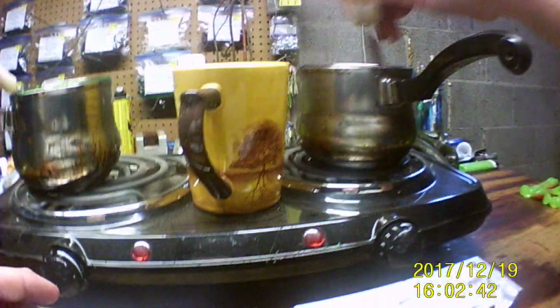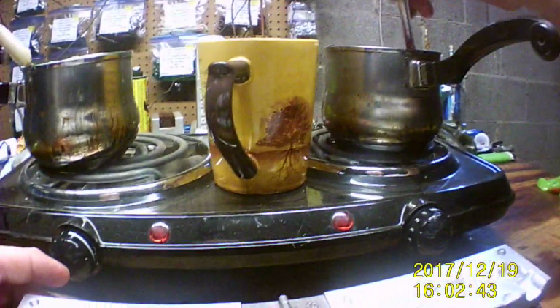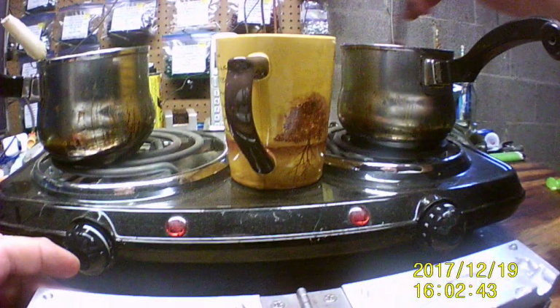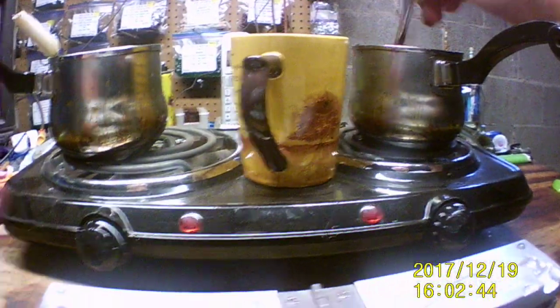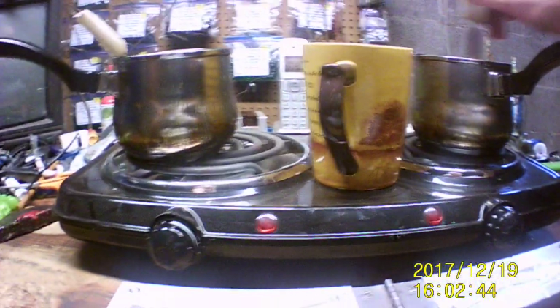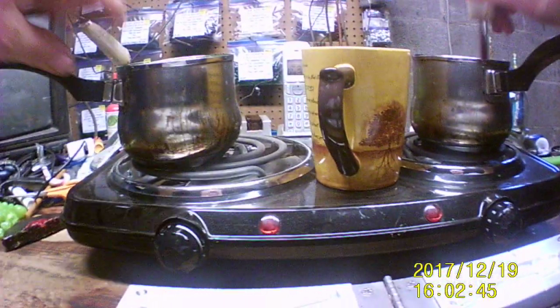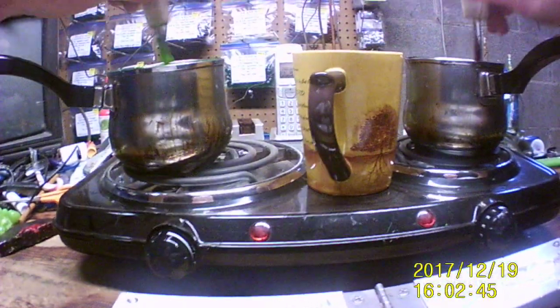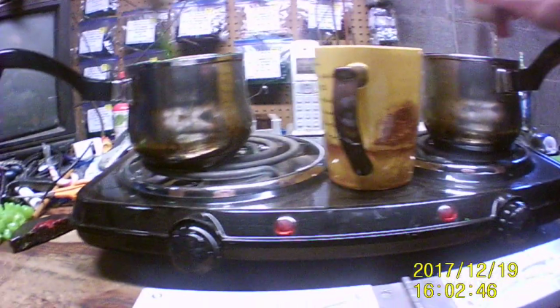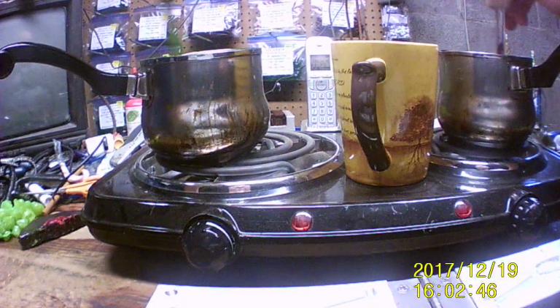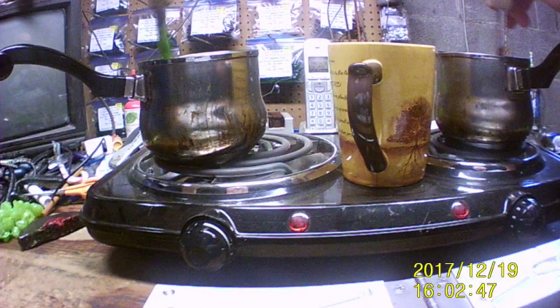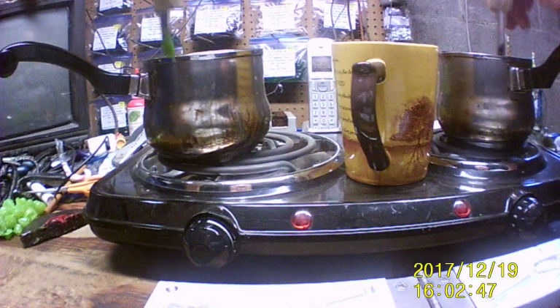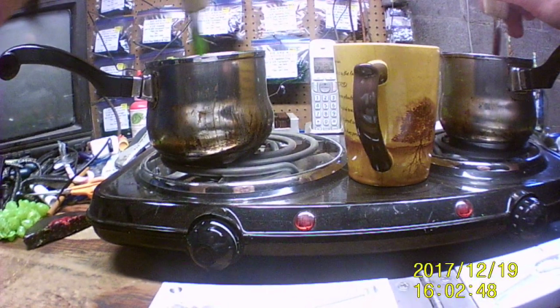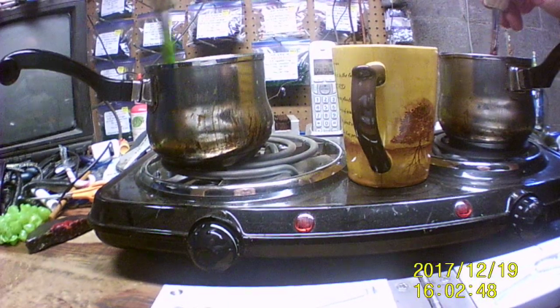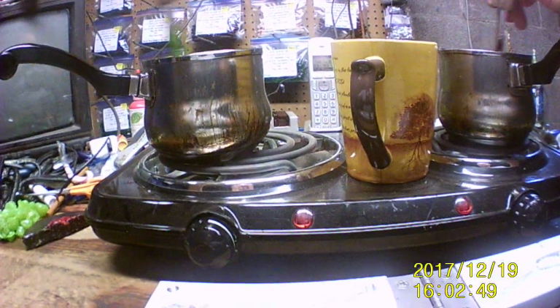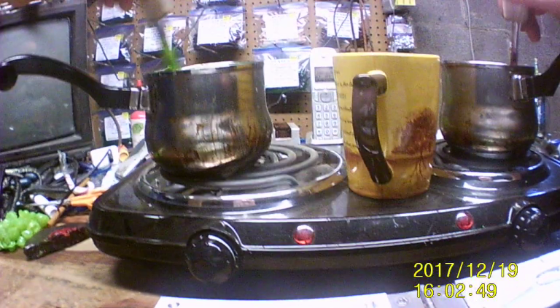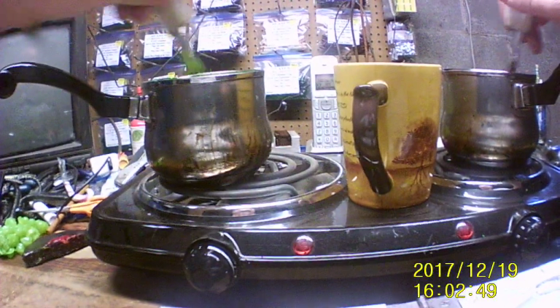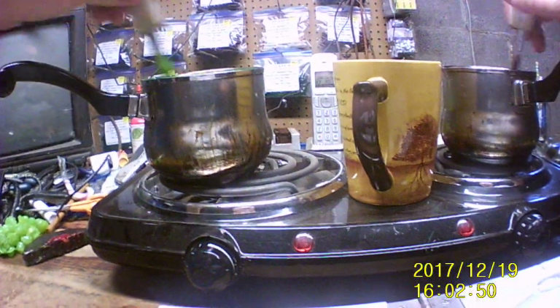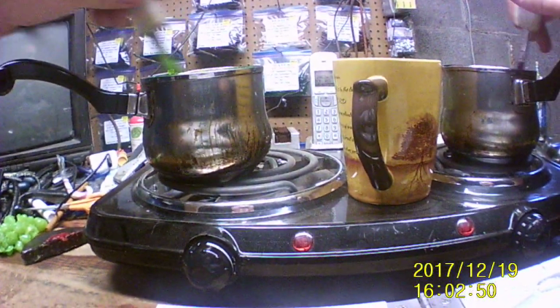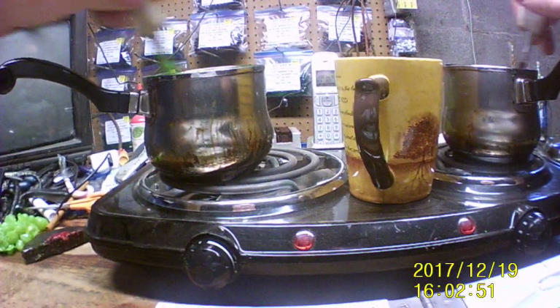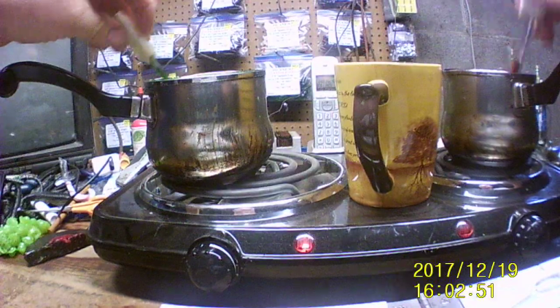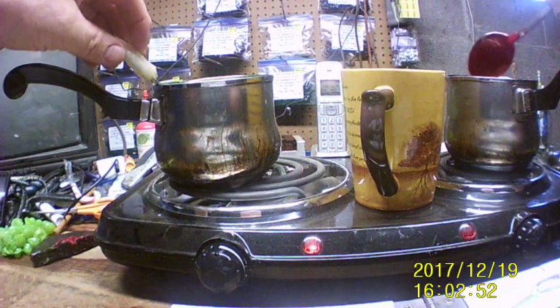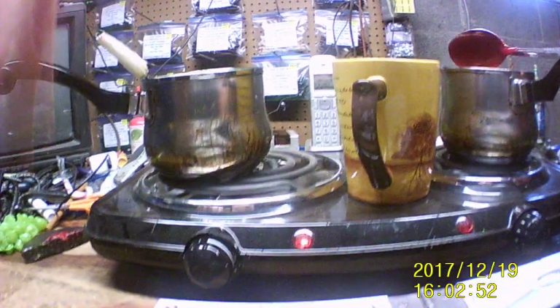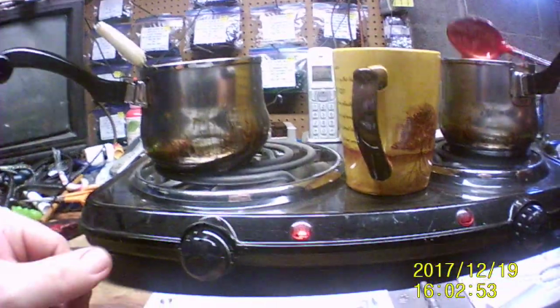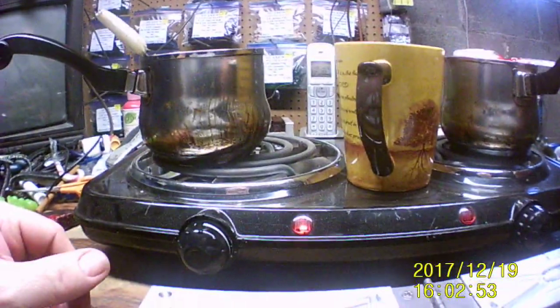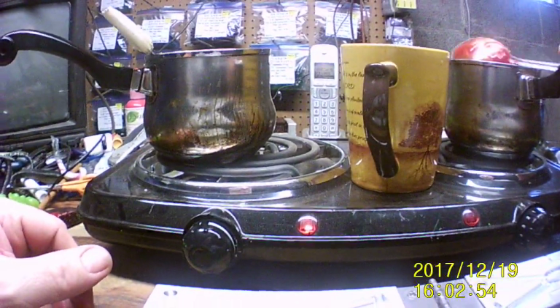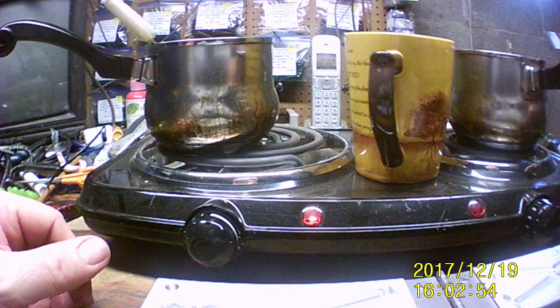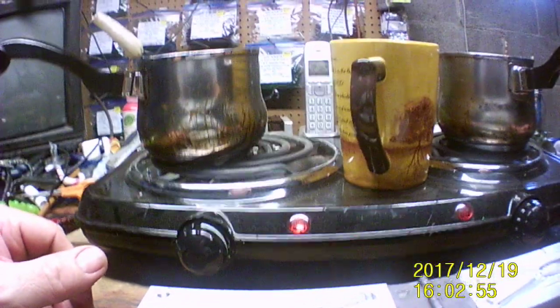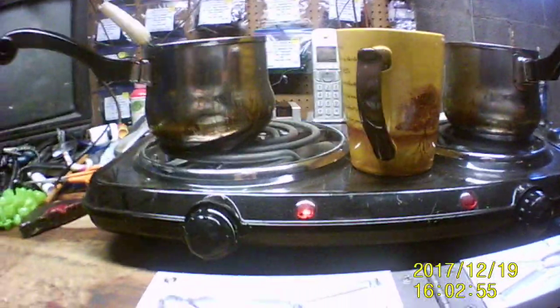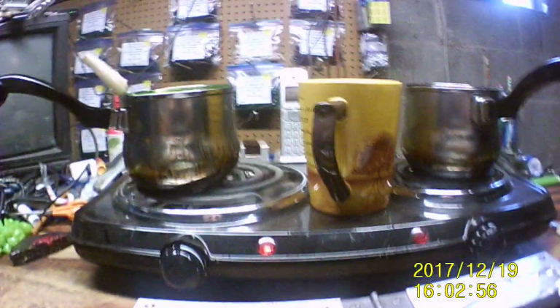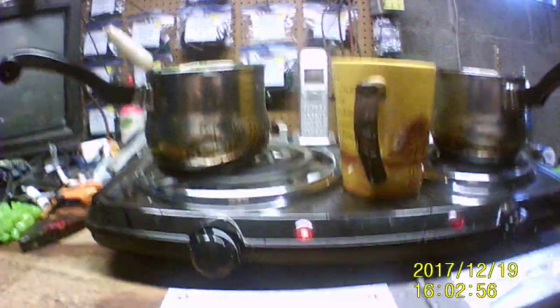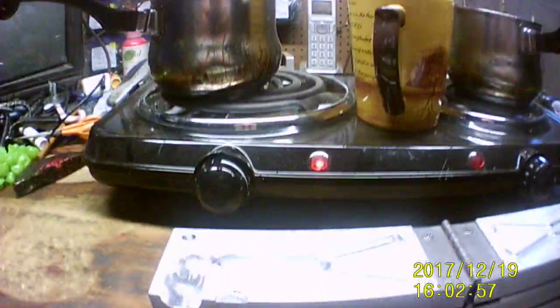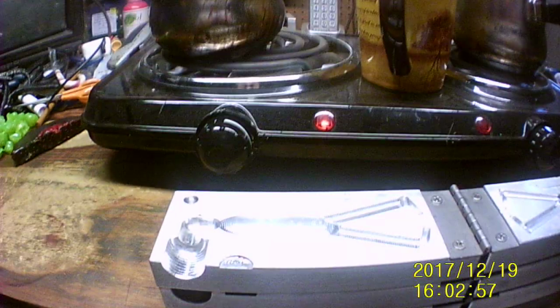I'm just stirring the red here a little bit before we pour it. And the green chartreuse, I'll be injecting it. I have to pour the red first and then inject the green color. So I'll turn it down here so you can see me.